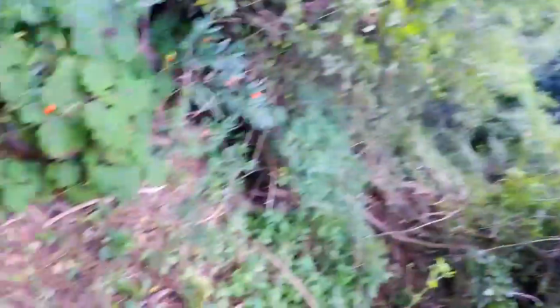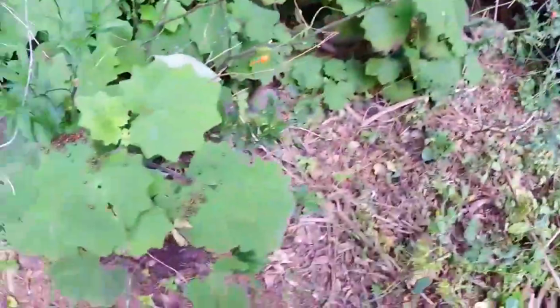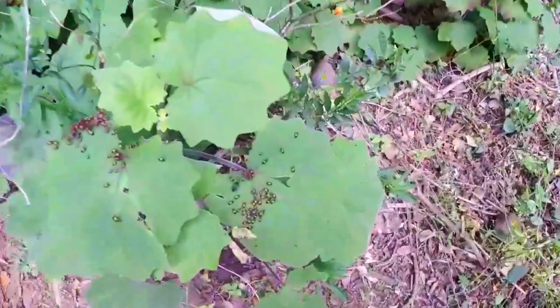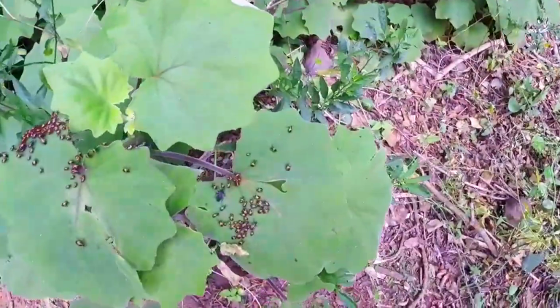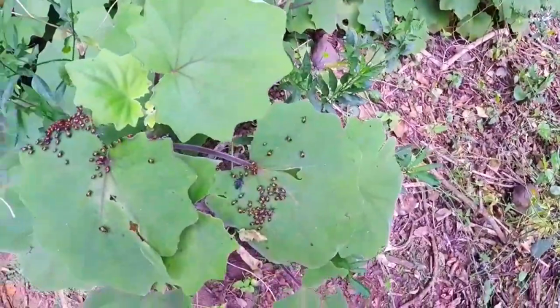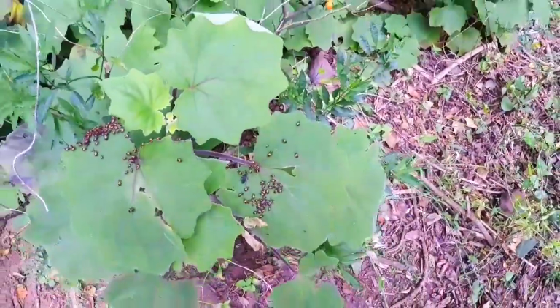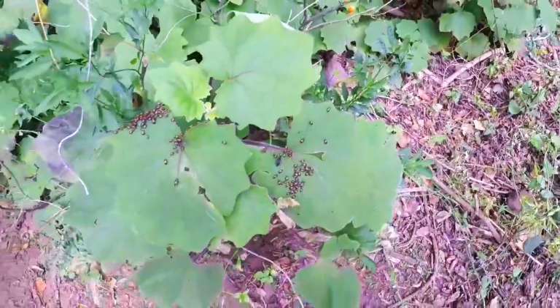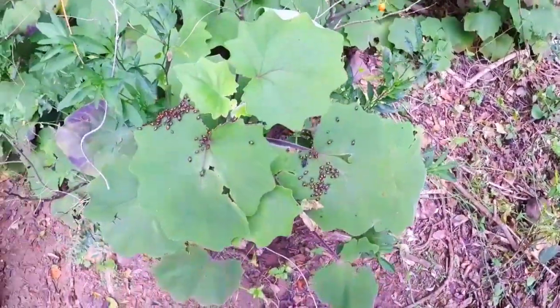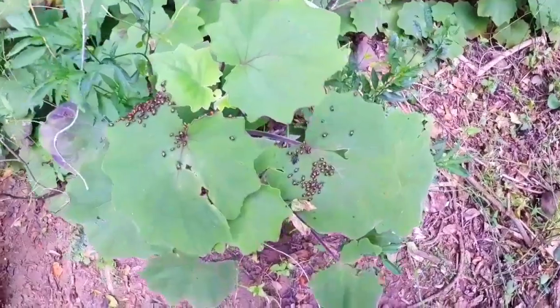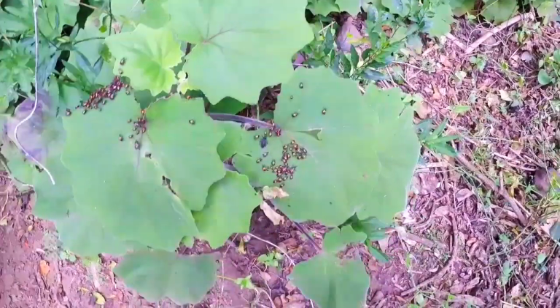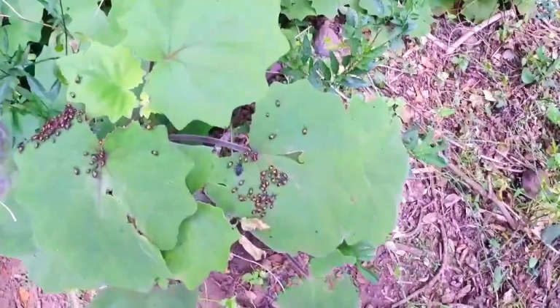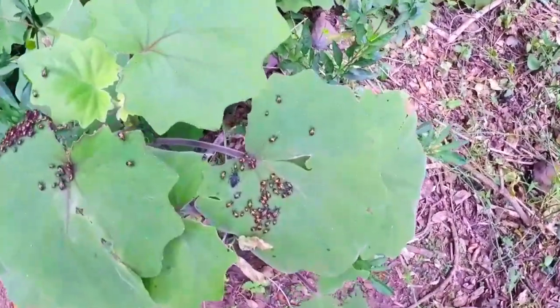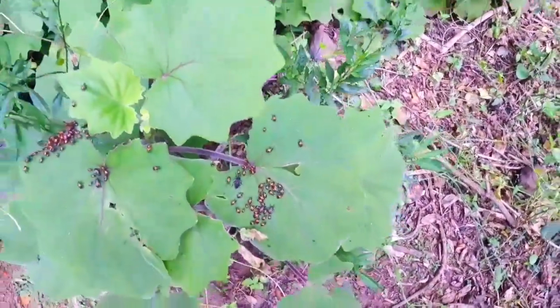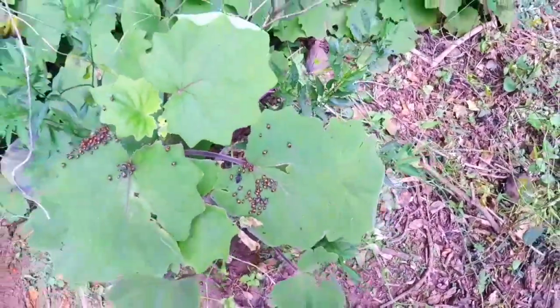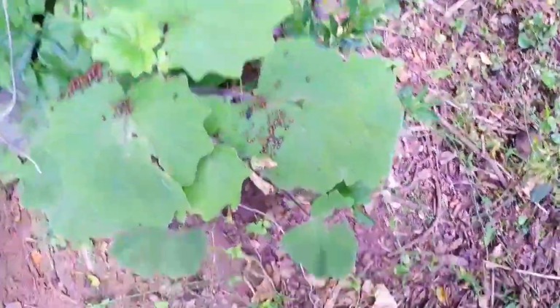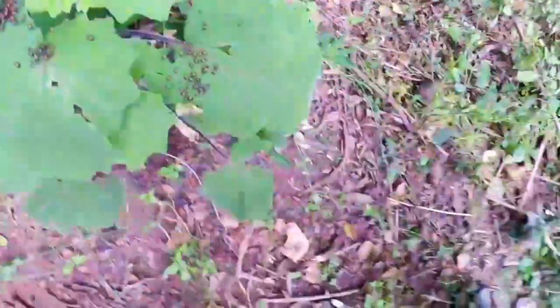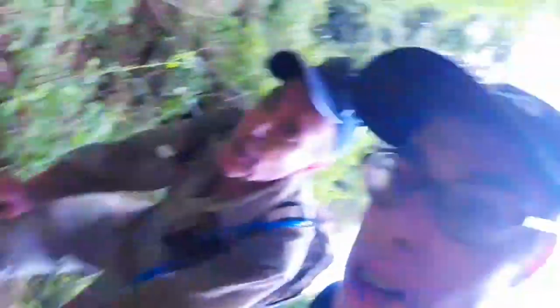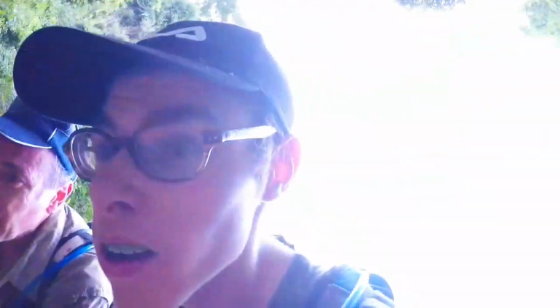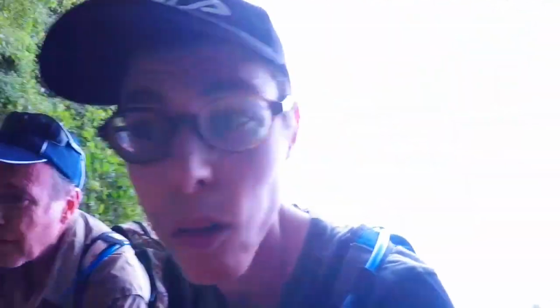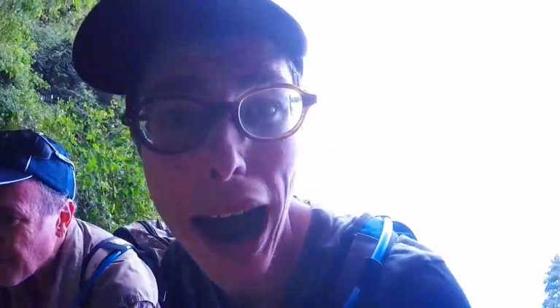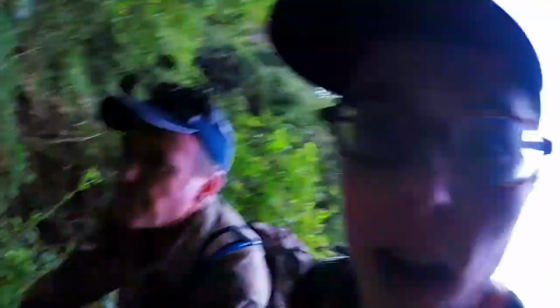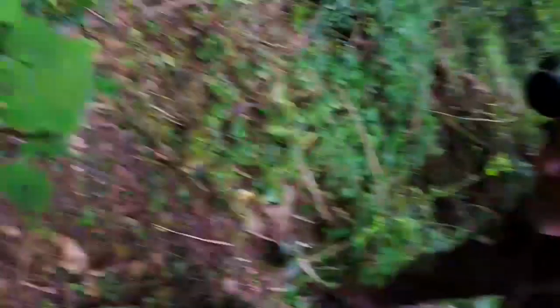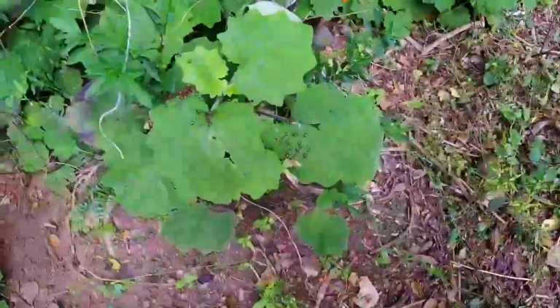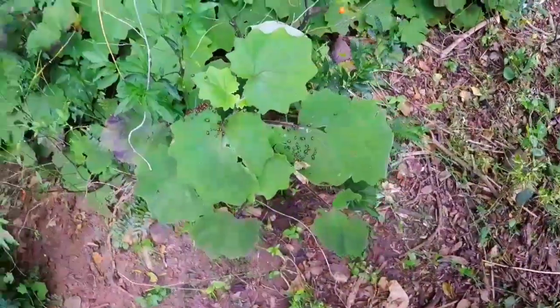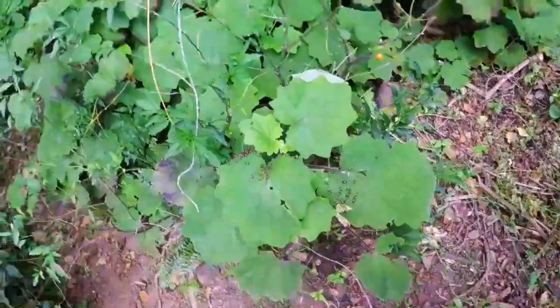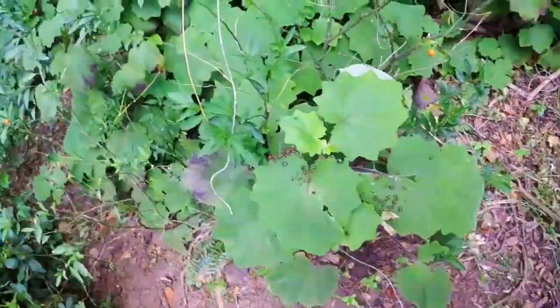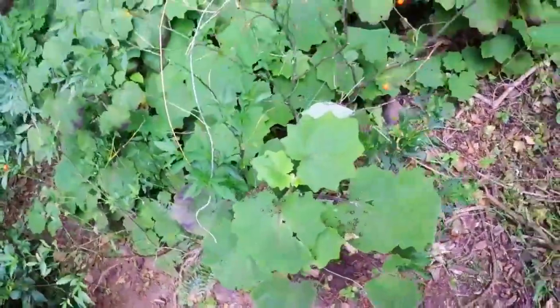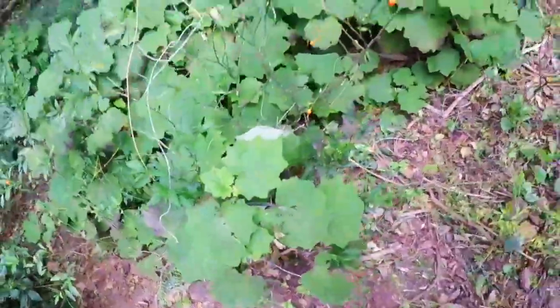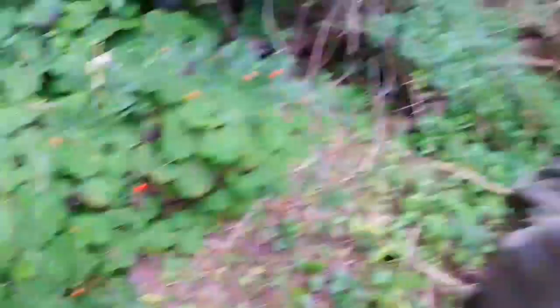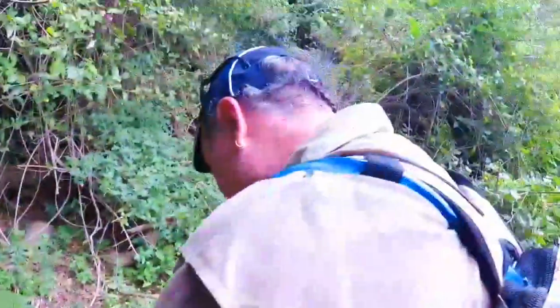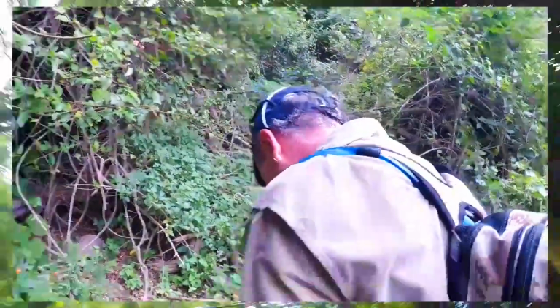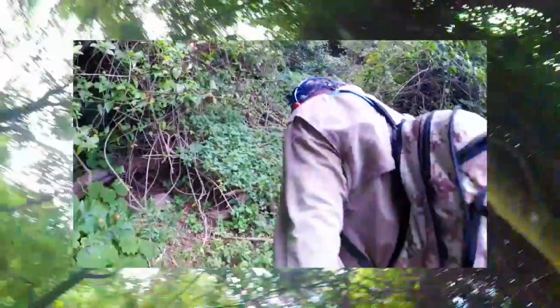Look at that — there's a stink bug mate. That could be baby stink bugs. Oh my god, look at them! There's more here too — step over them, around them.